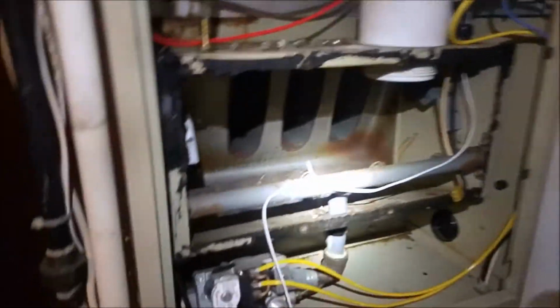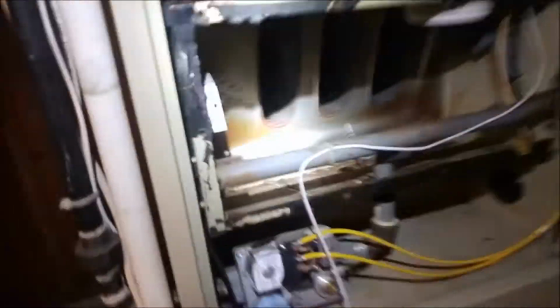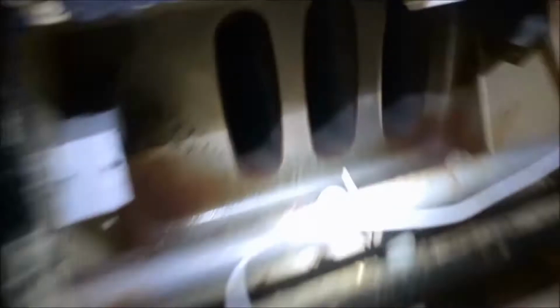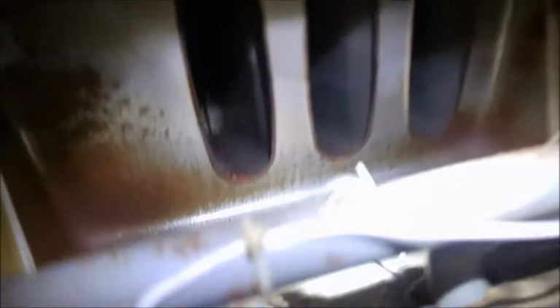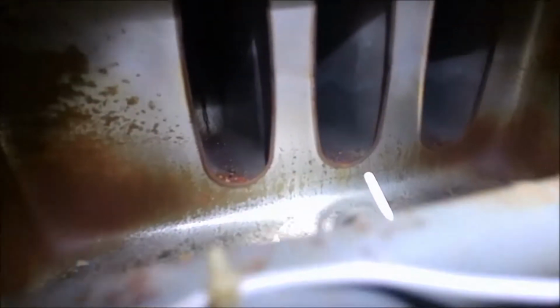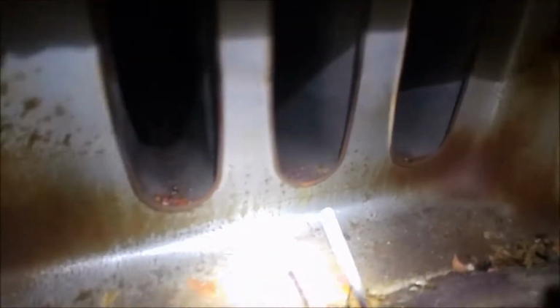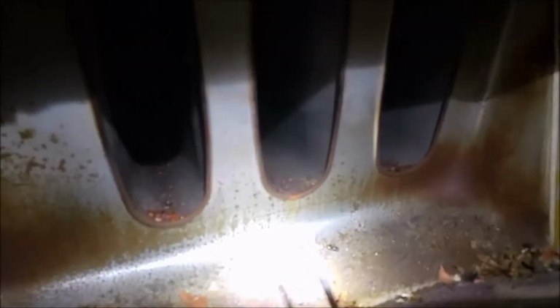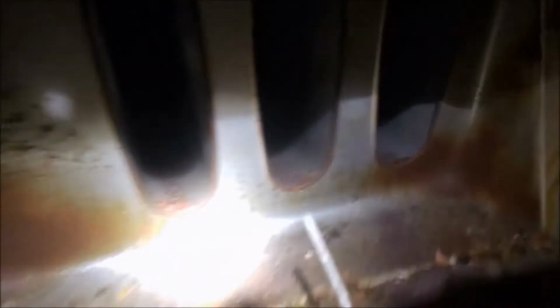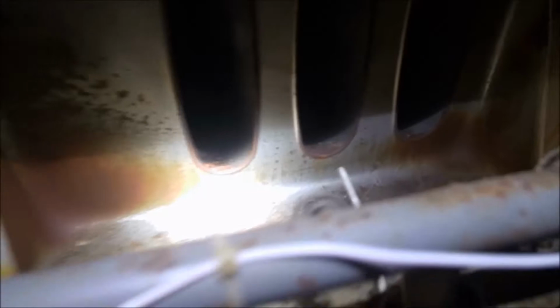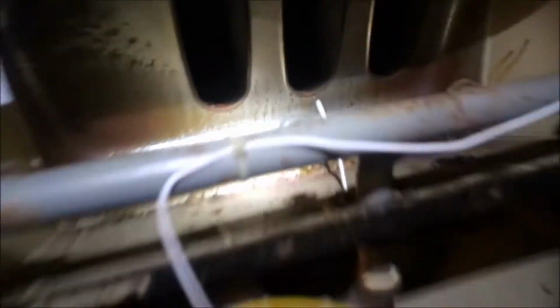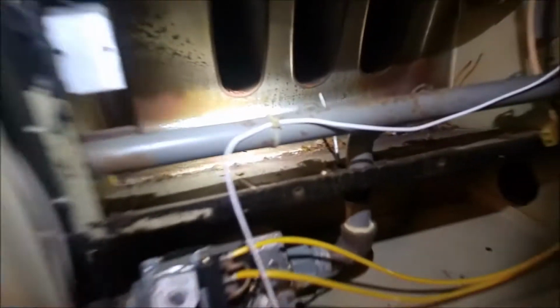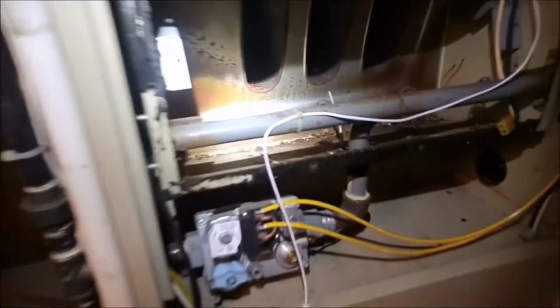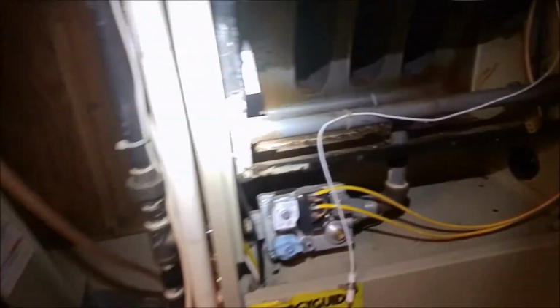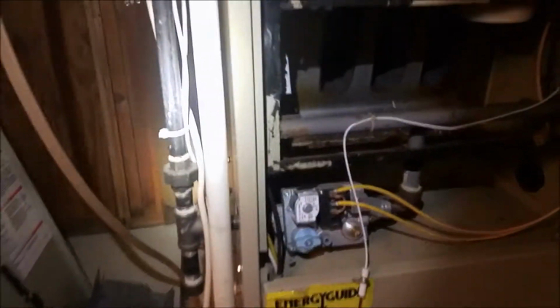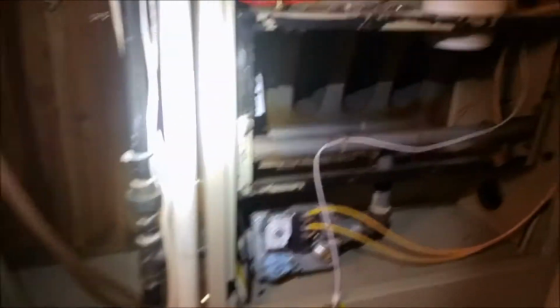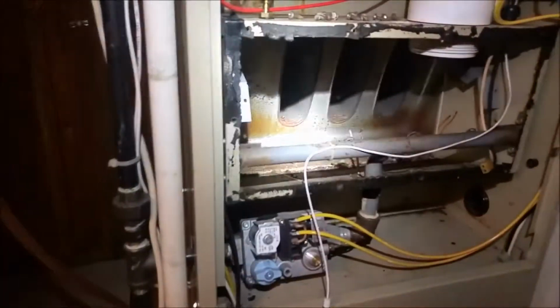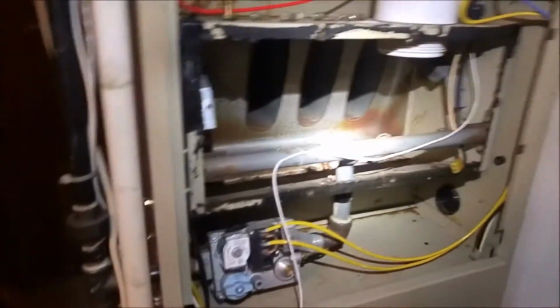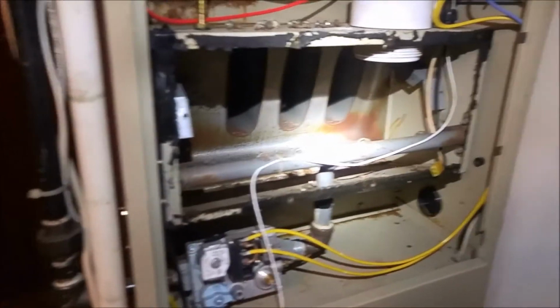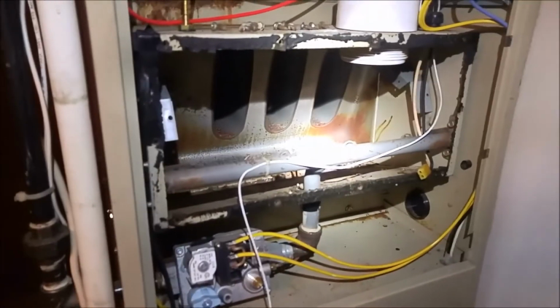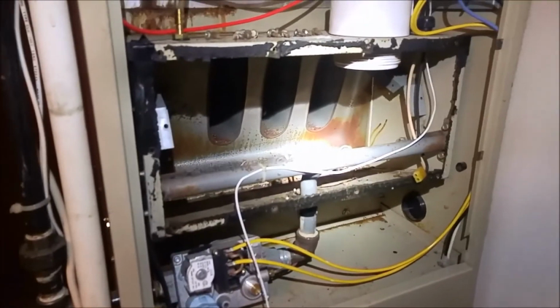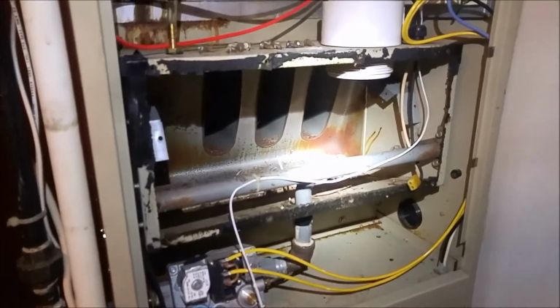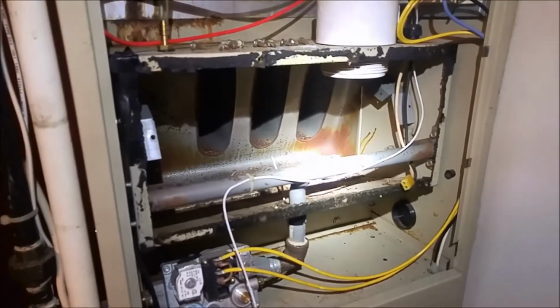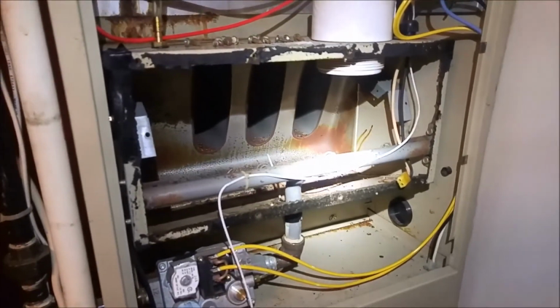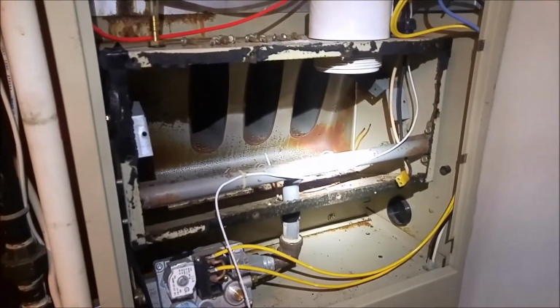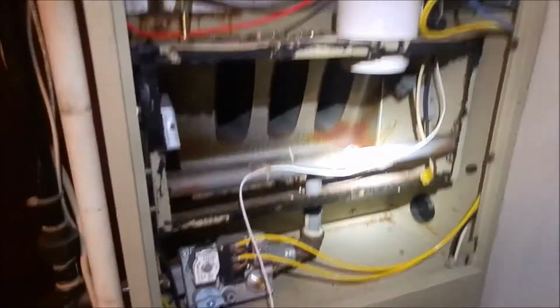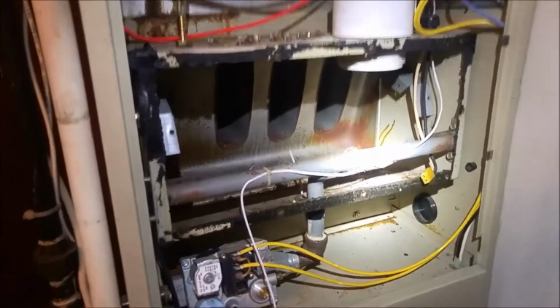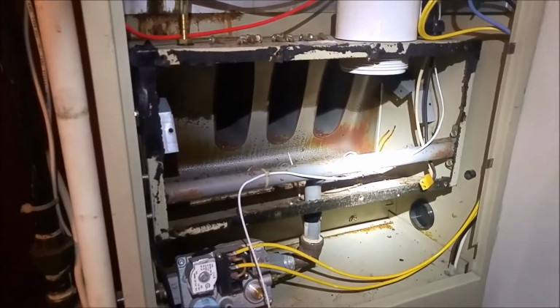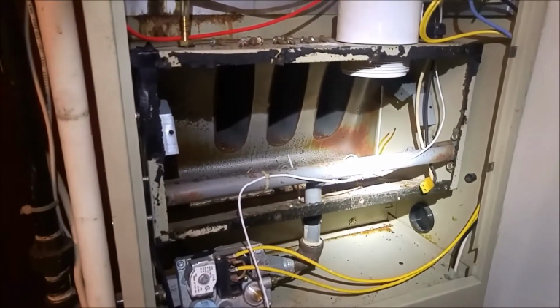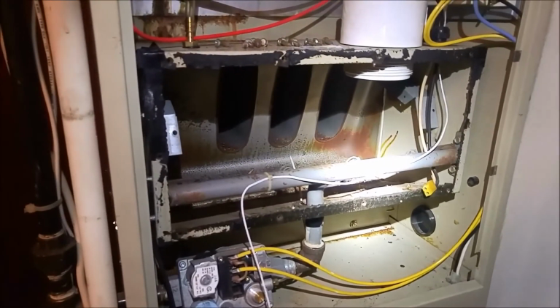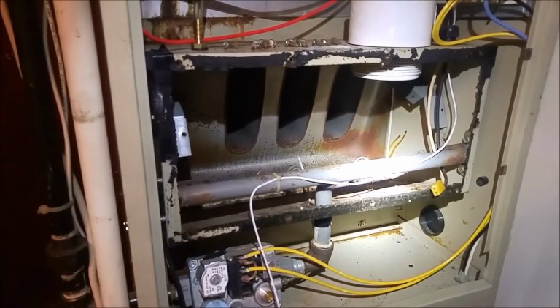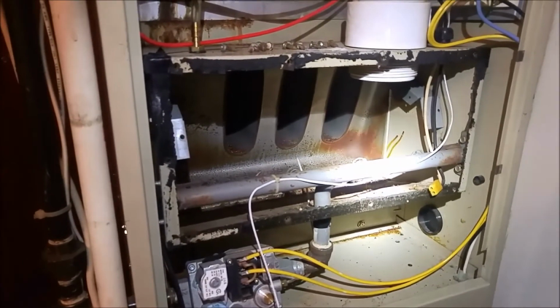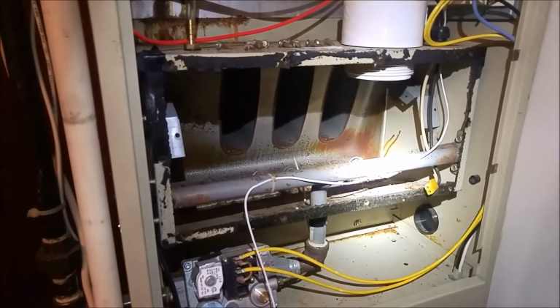I already checked the exchanger. This one's still safe to run. Let me get this together.